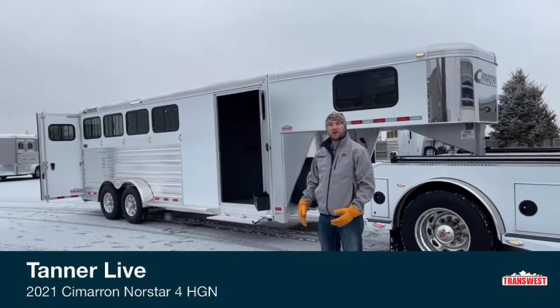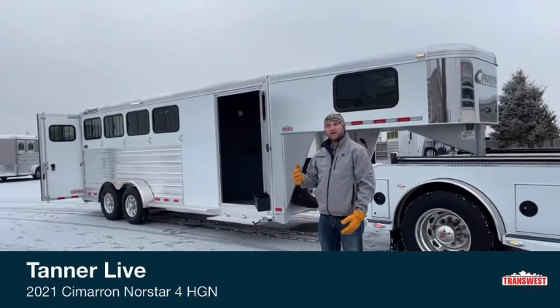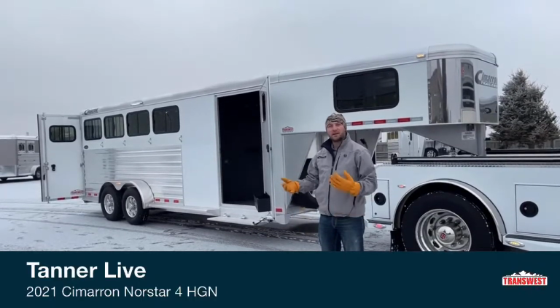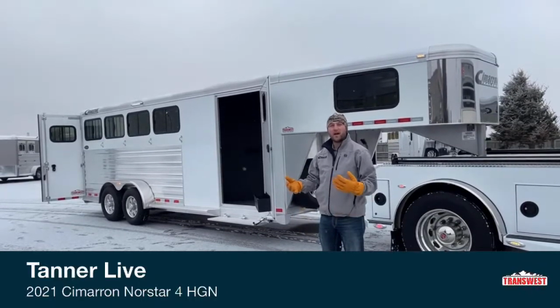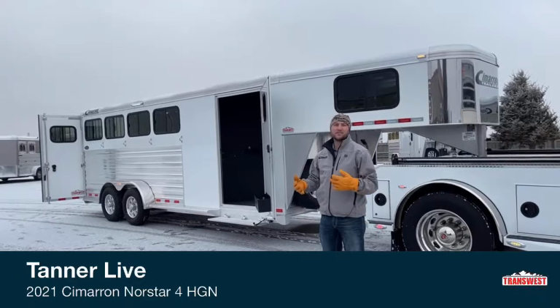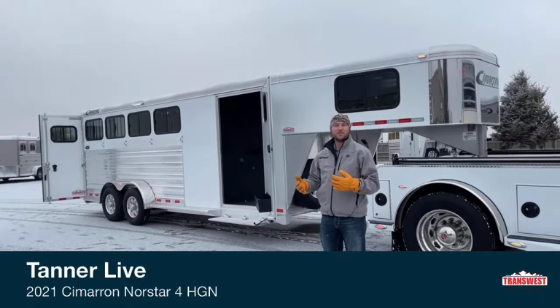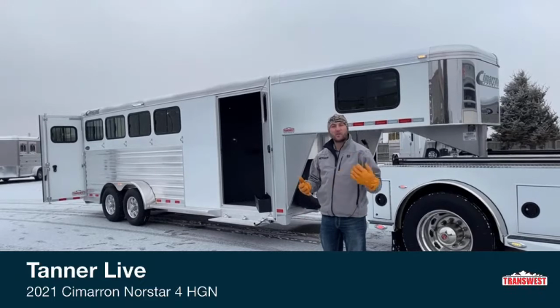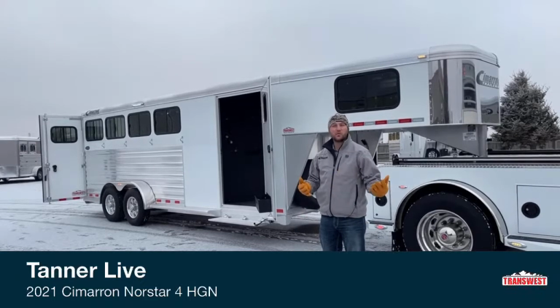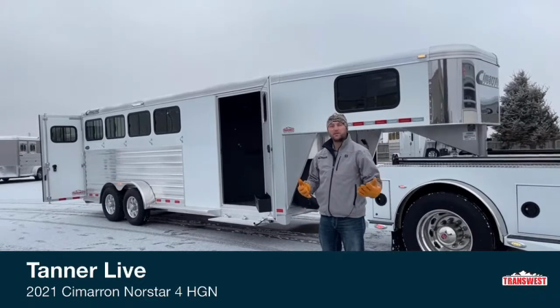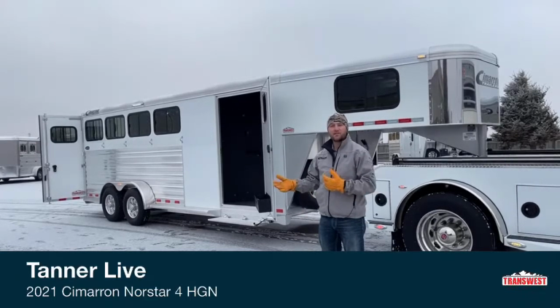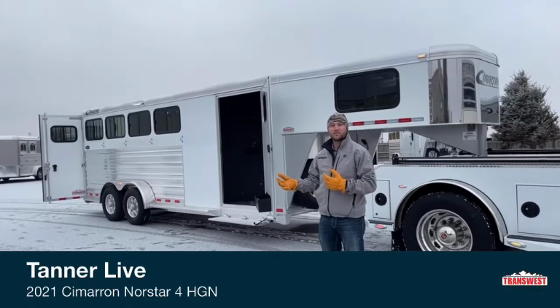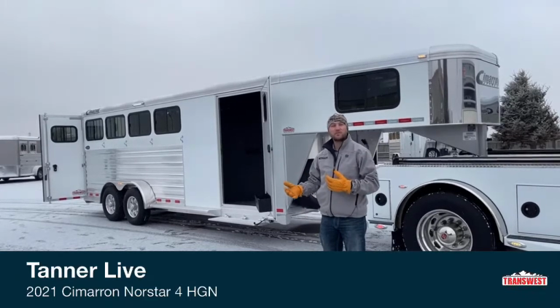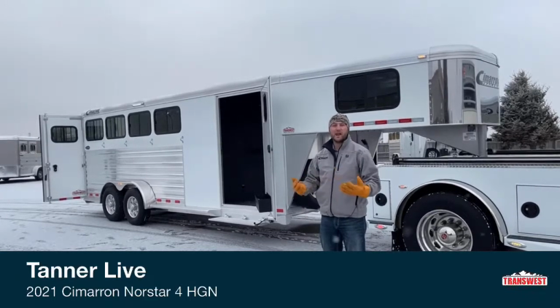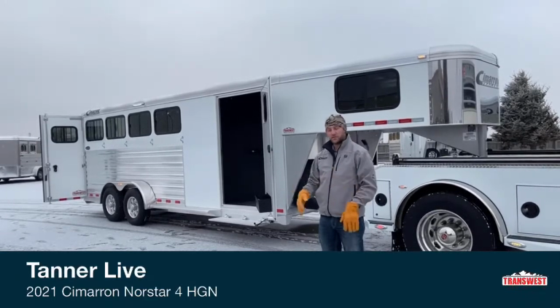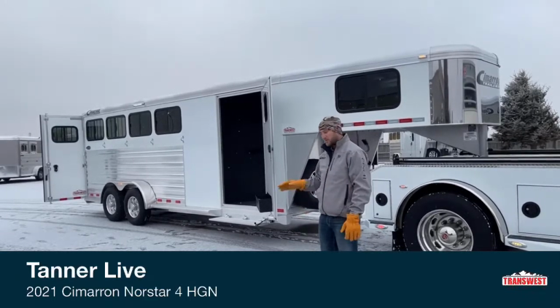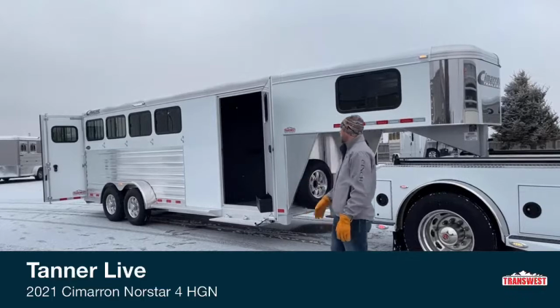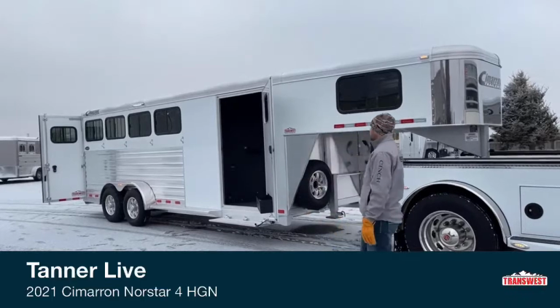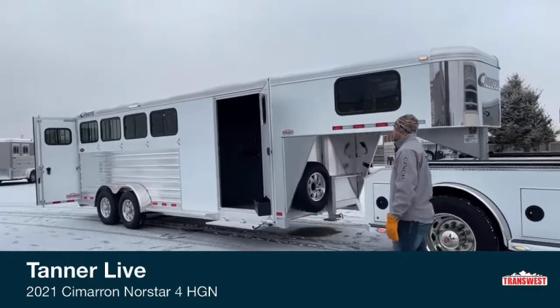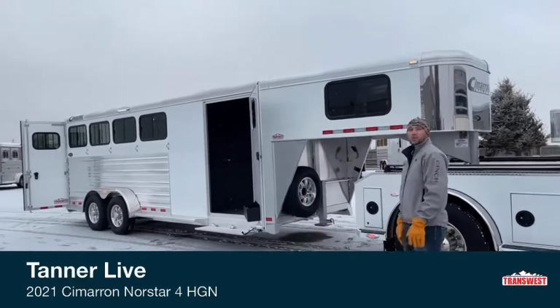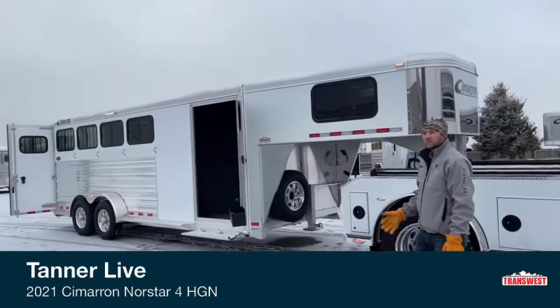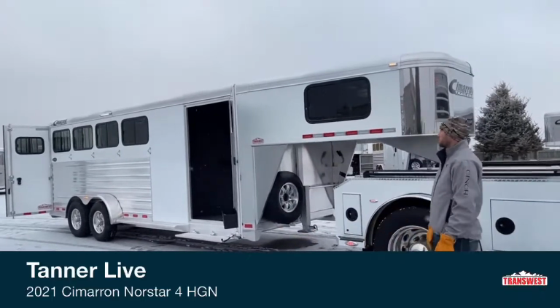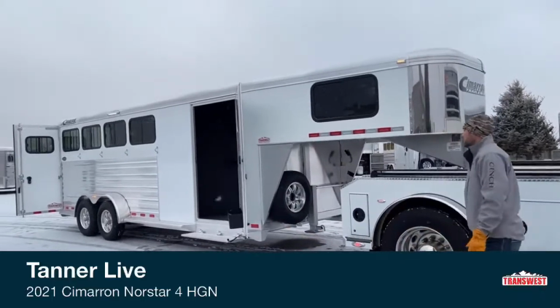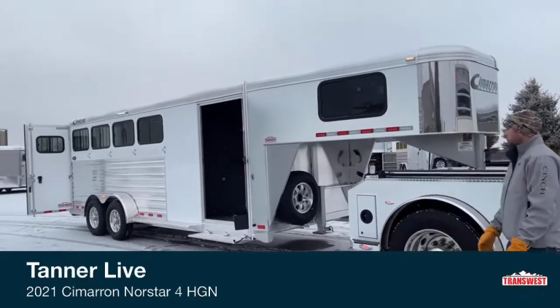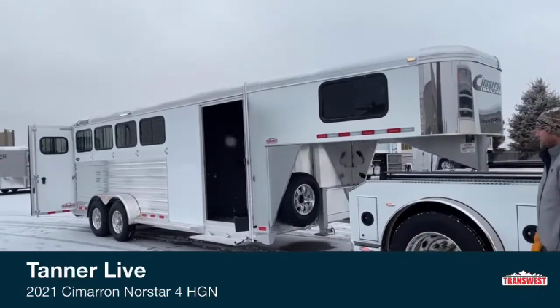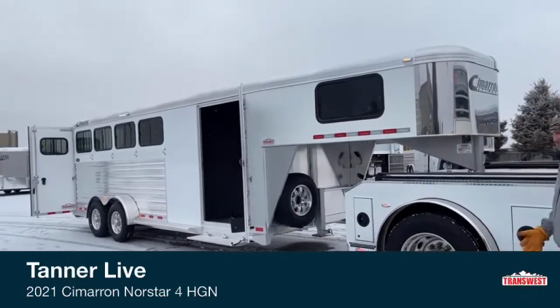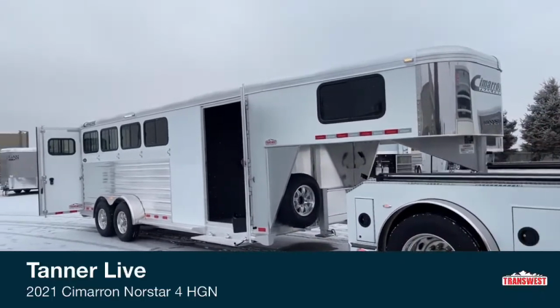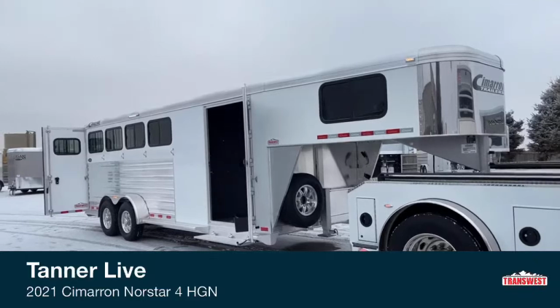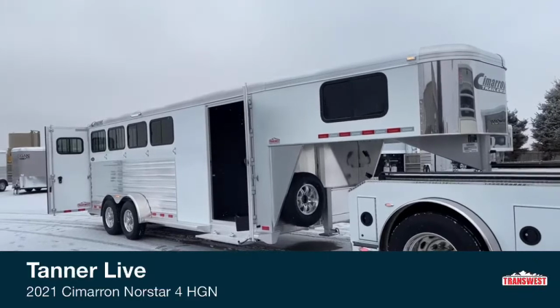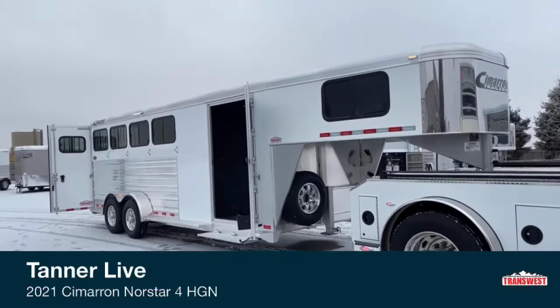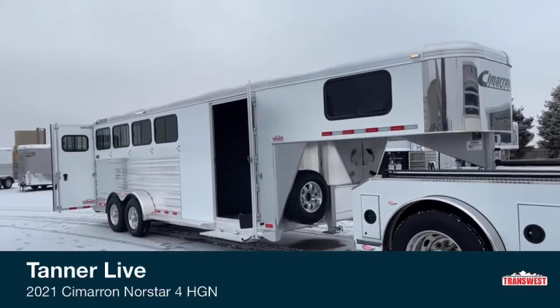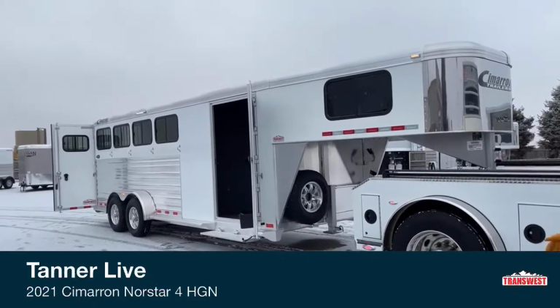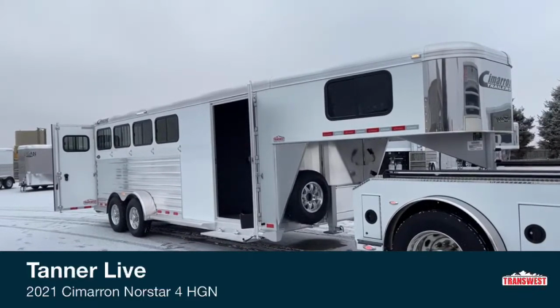When you're coming in here, everything's not the same. You maybe have a couple of features you want and we're going to have those features, or a couple of features we can add here for you. This is a 2021 Cimarron North Star four horse gooseneck. This trailer is 21 foot on the floor, 6'10" wide, 7'1" tall.